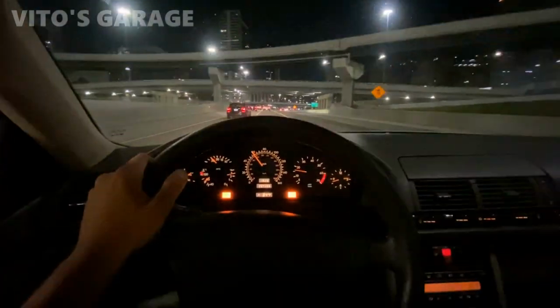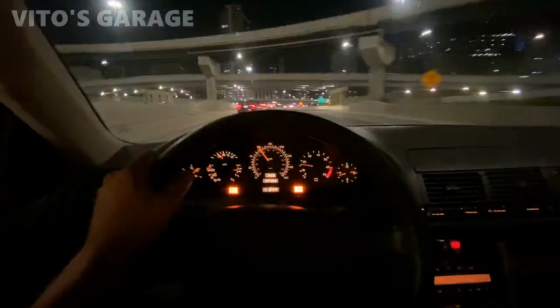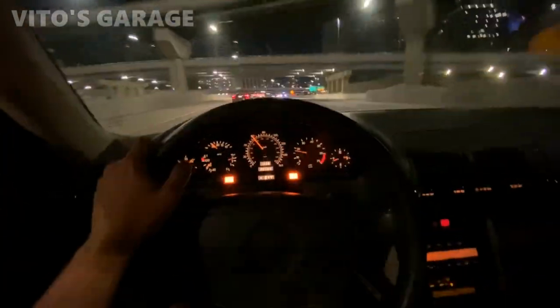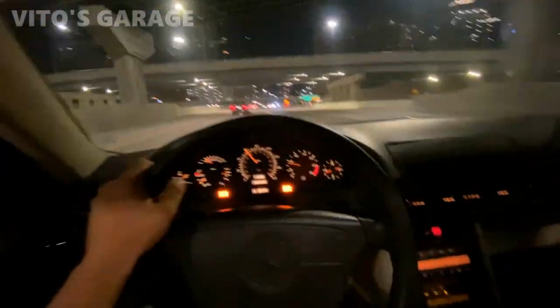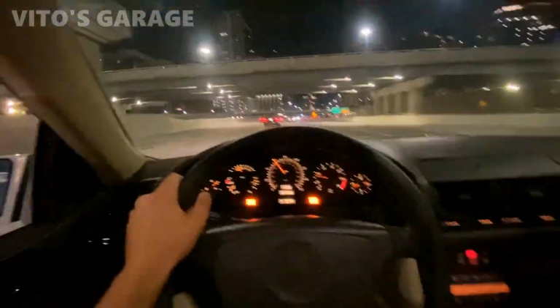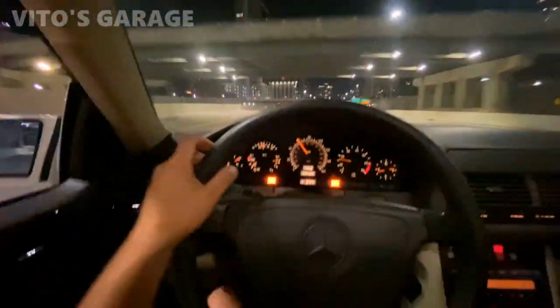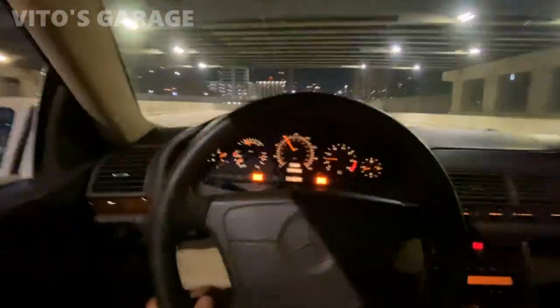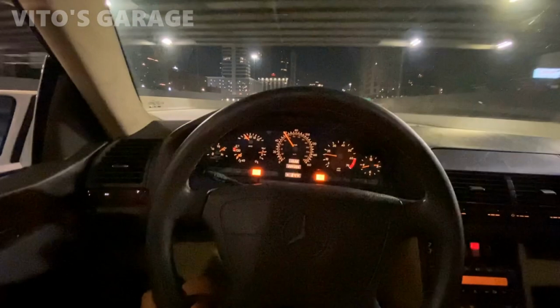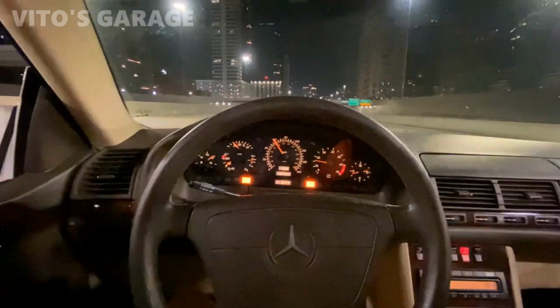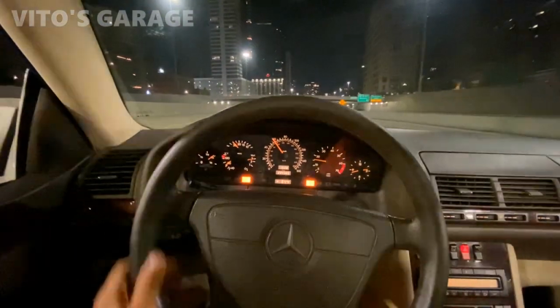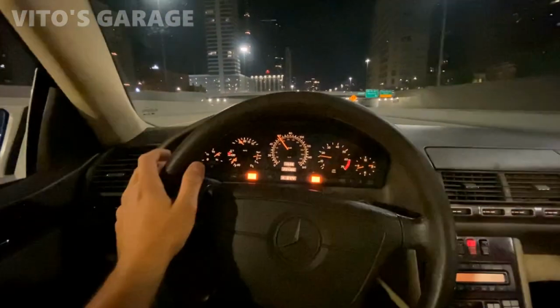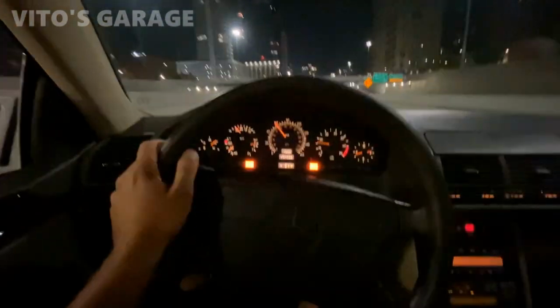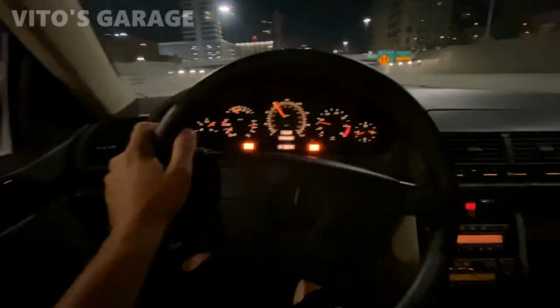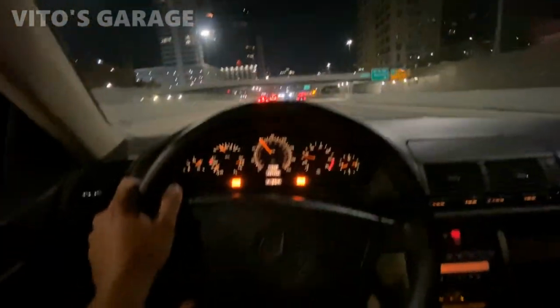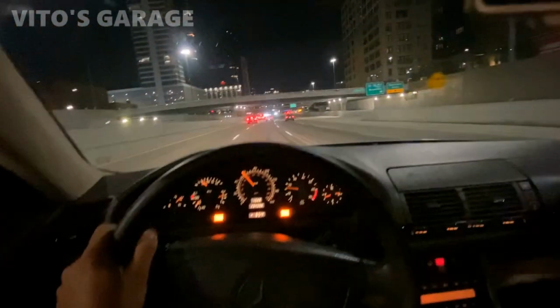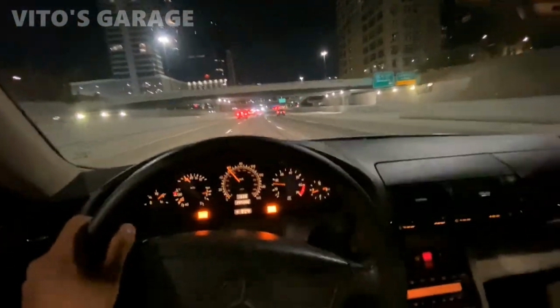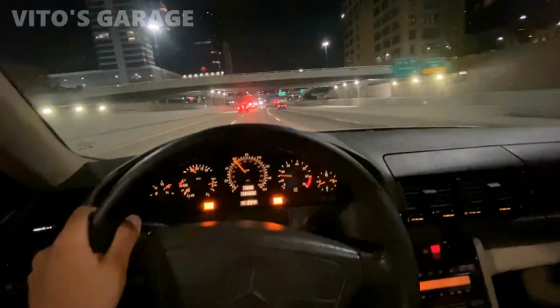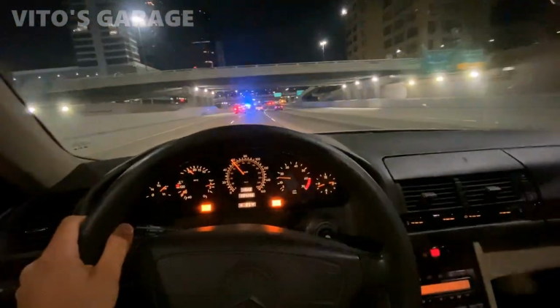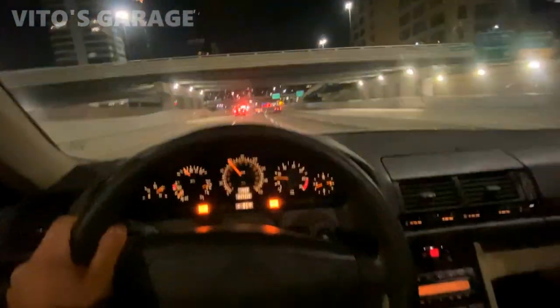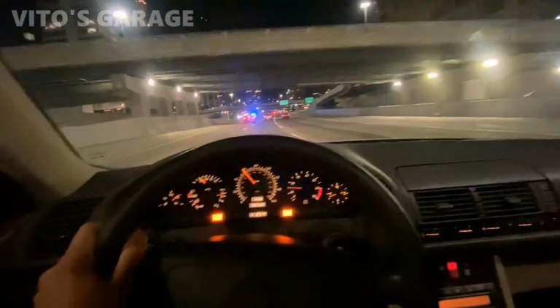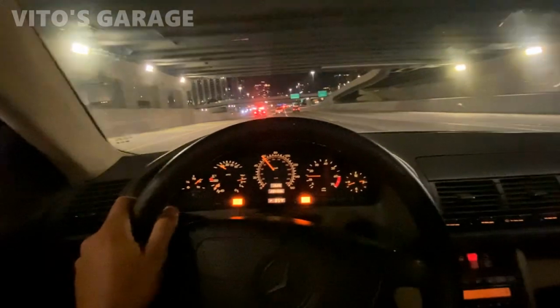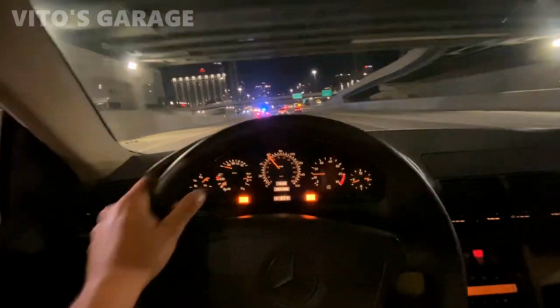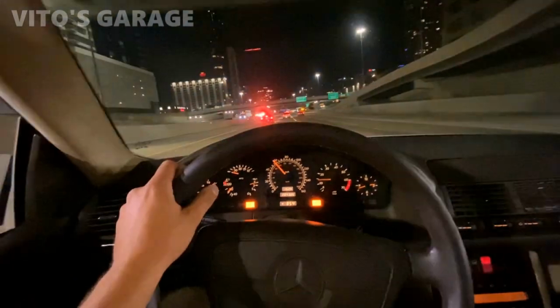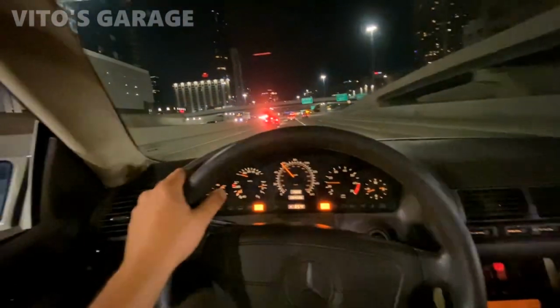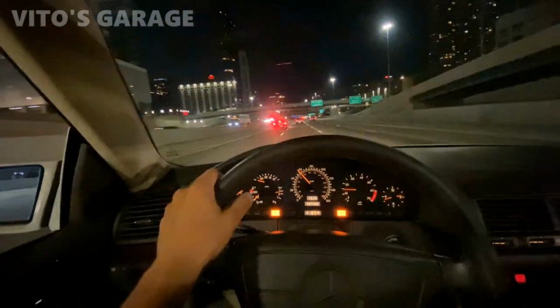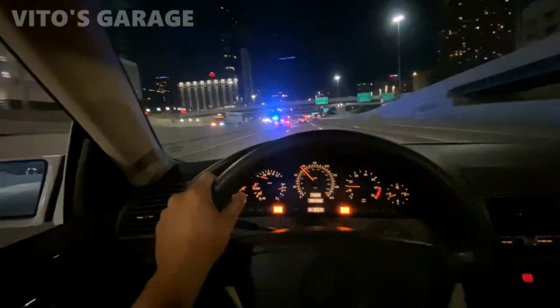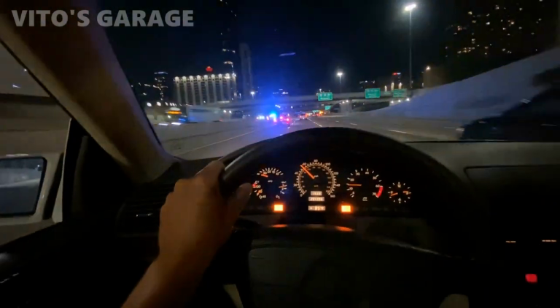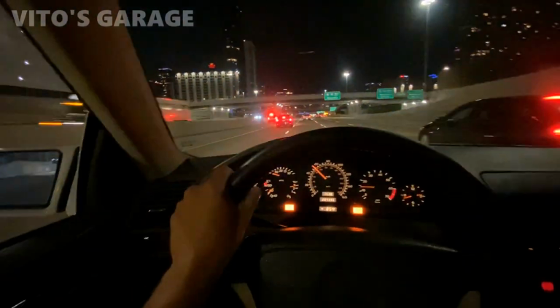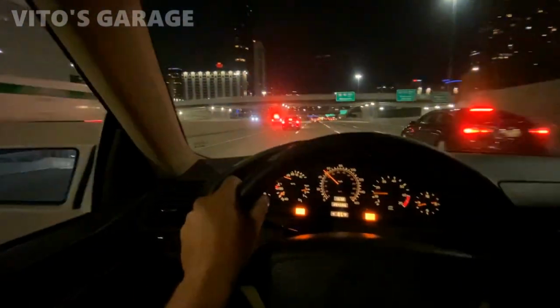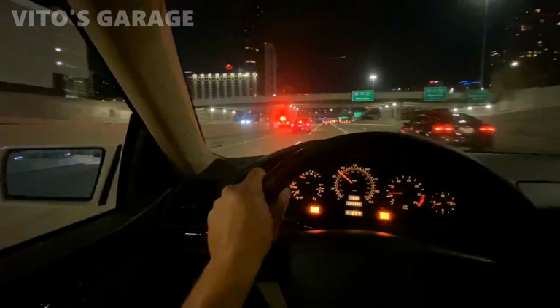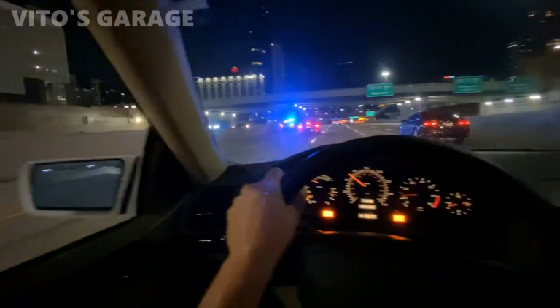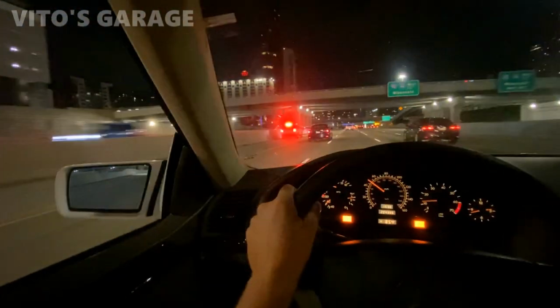Man, so much fun driving this car — so smooth. He pulled someone over. Oh no, he's helping someone, just stopping for someone here.